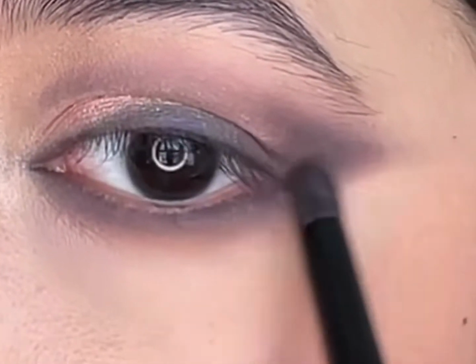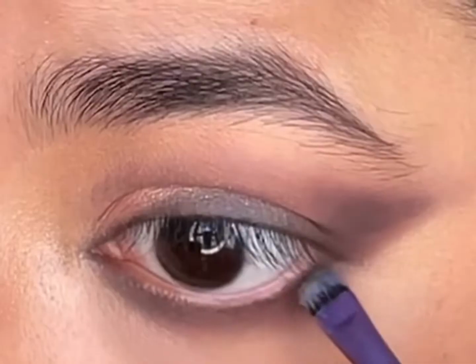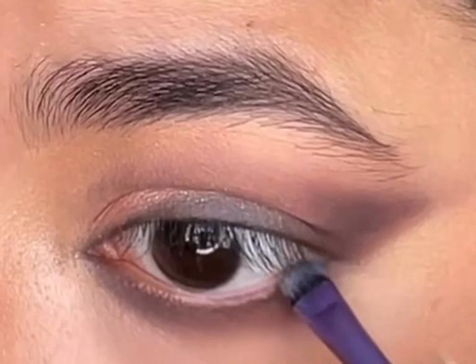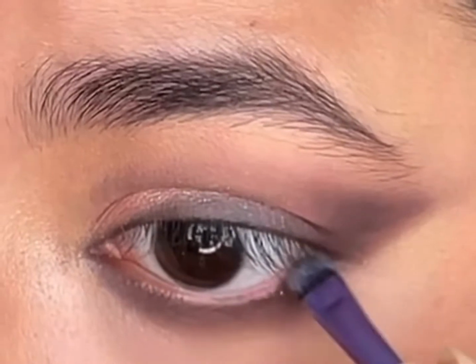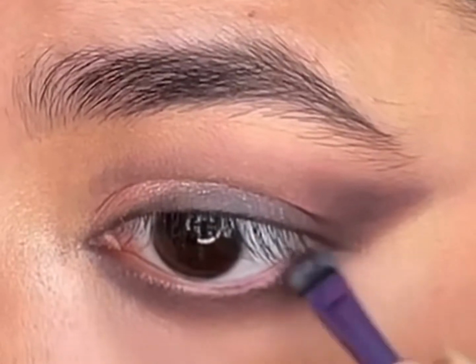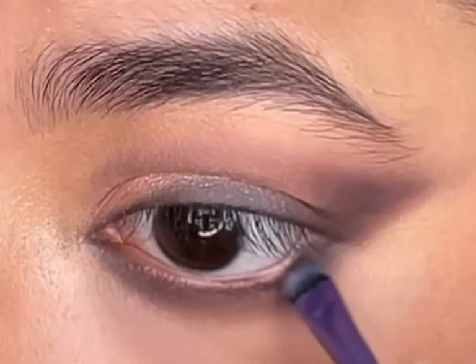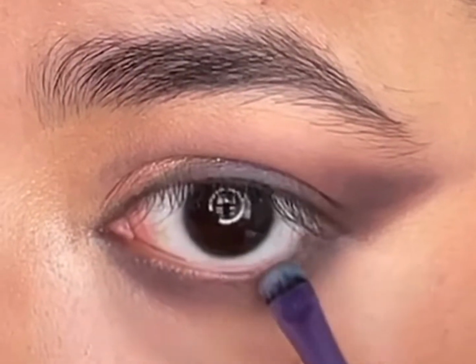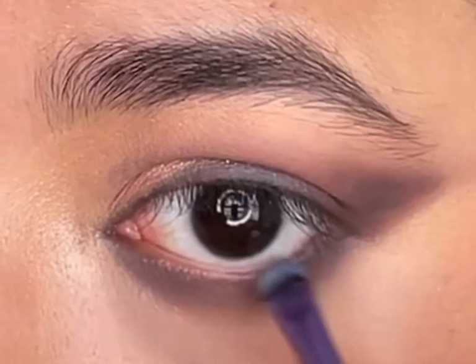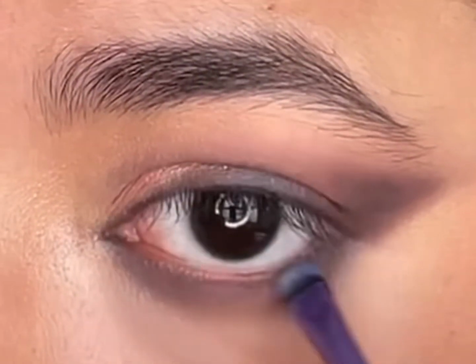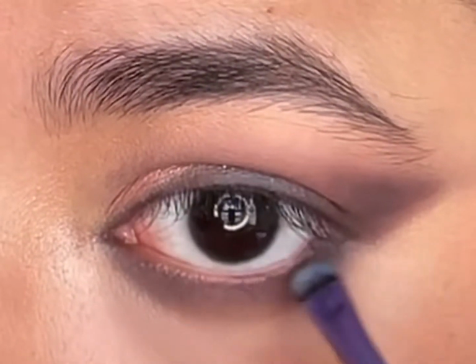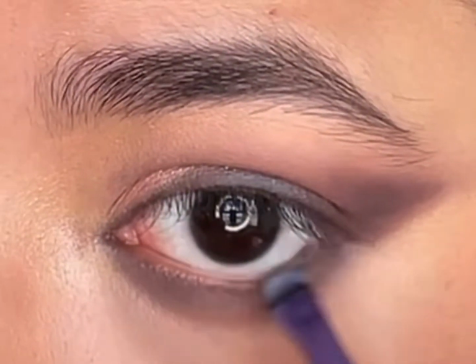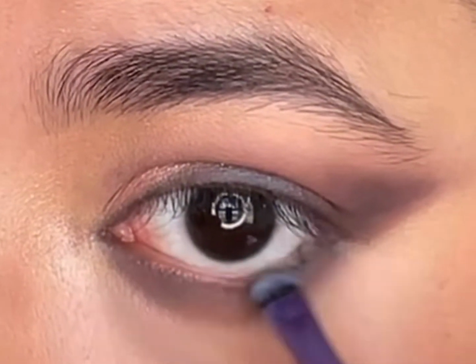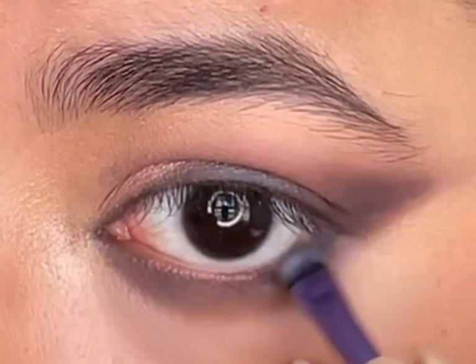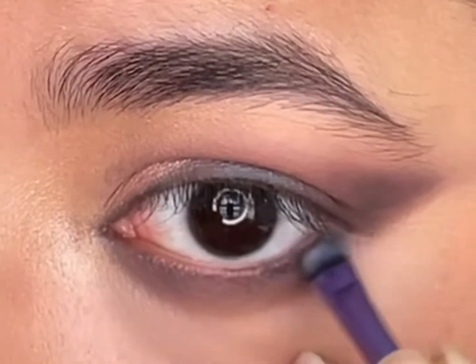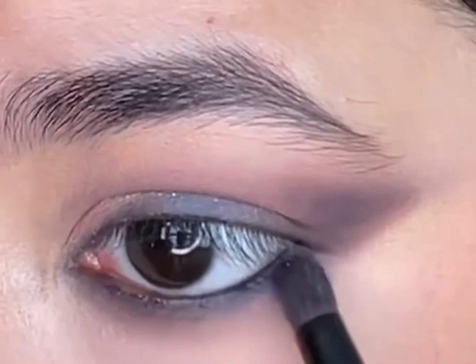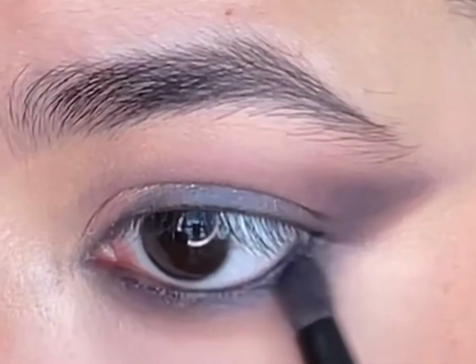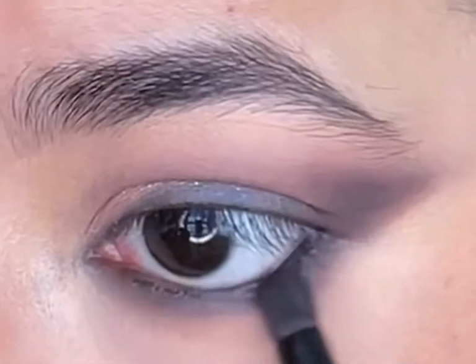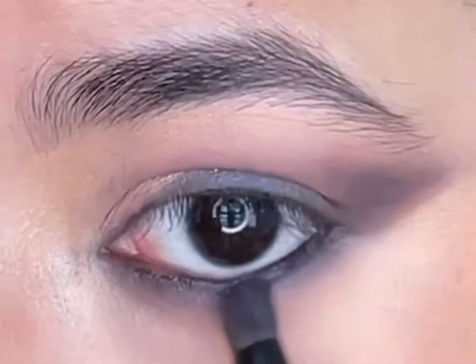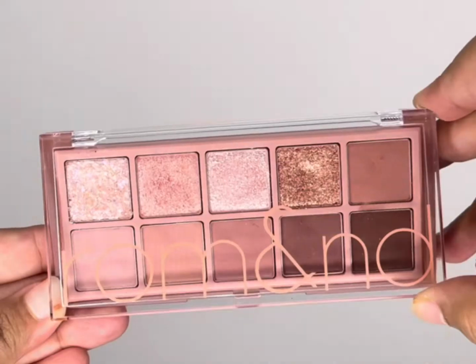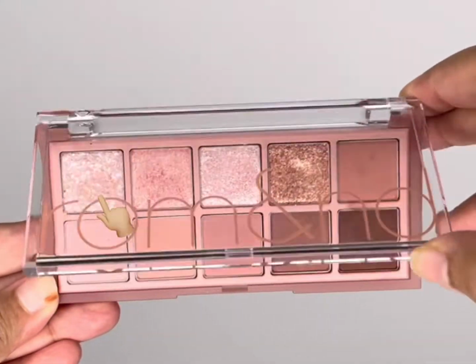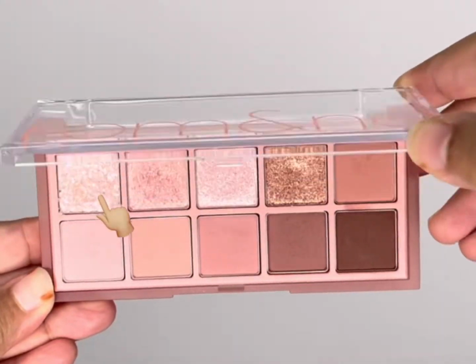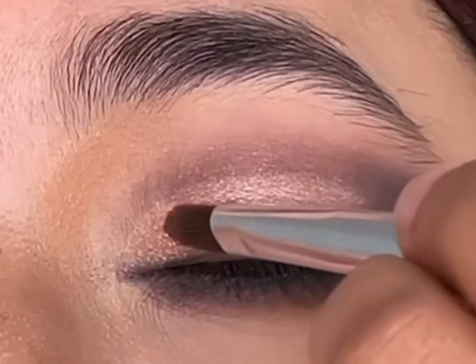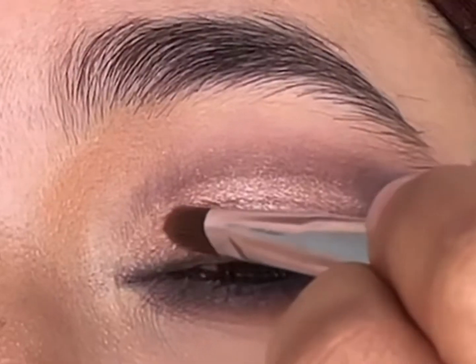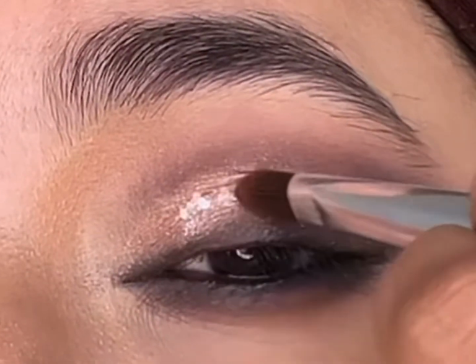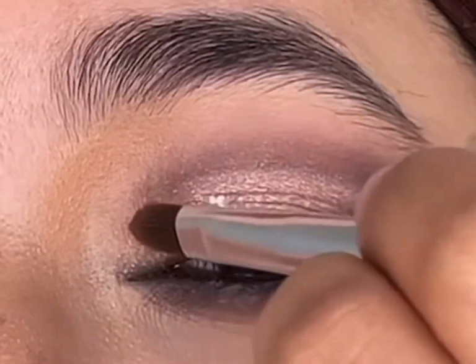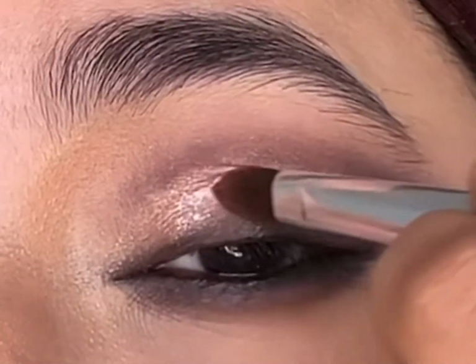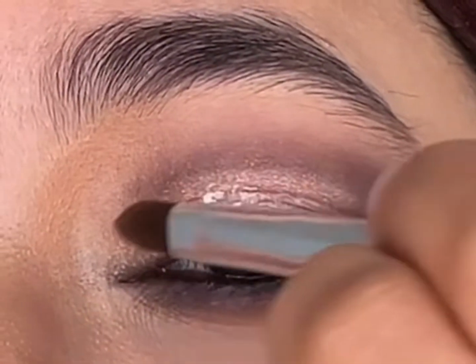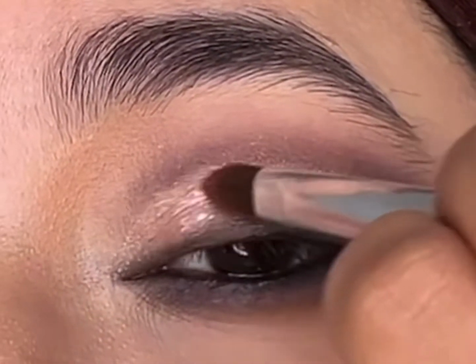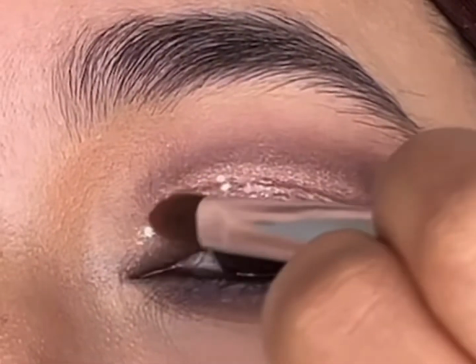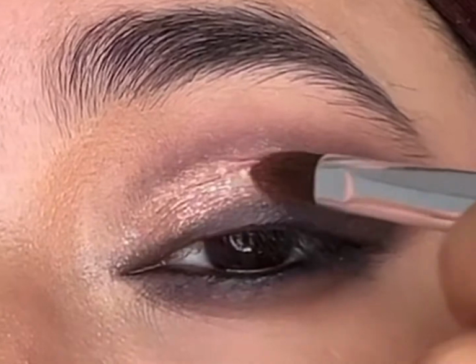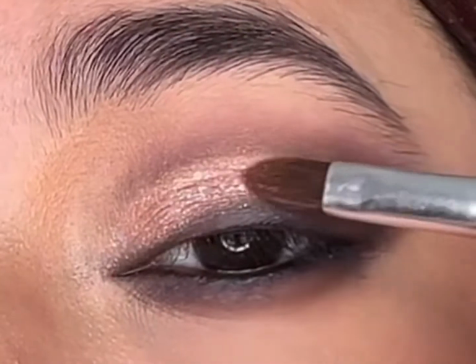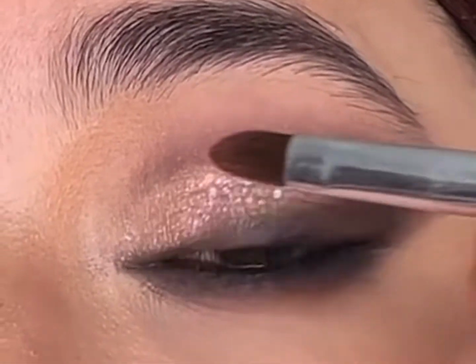I'll take the Inglot gel liner and apply it on my waterline and blend the edges. Then I'll apply some chunky glitter from the Rom&nd Rosebud Garden palette in the shade 'Glitter Peak' on top of the shimmer shade.